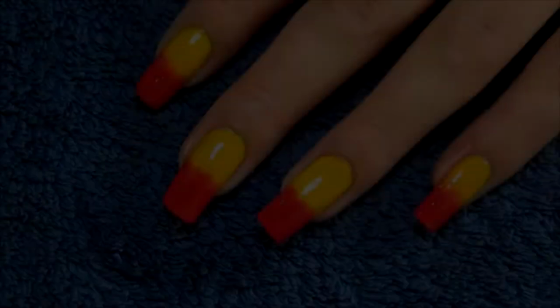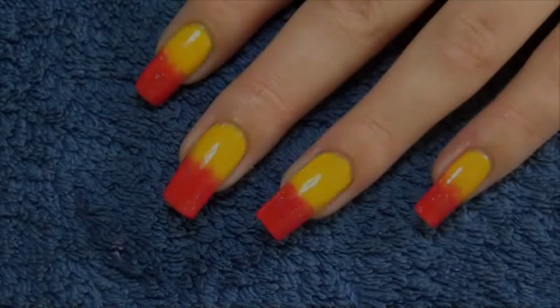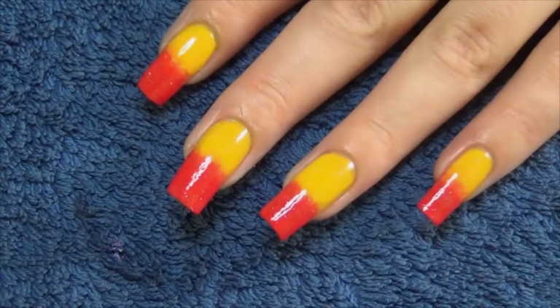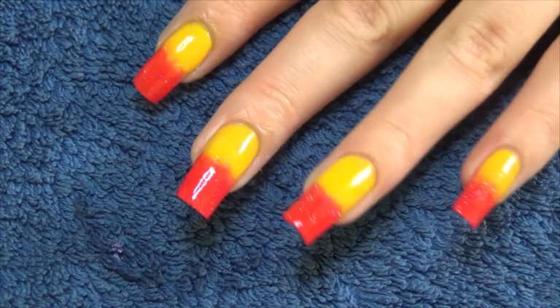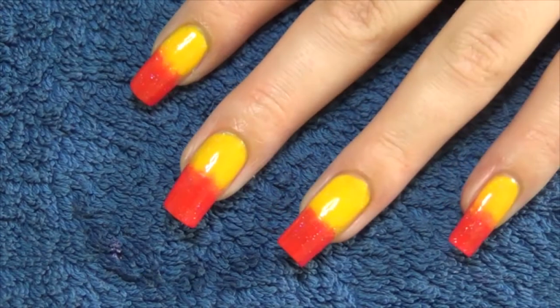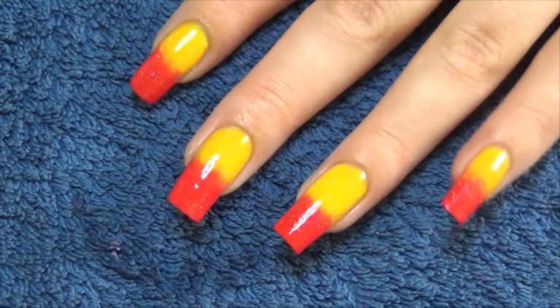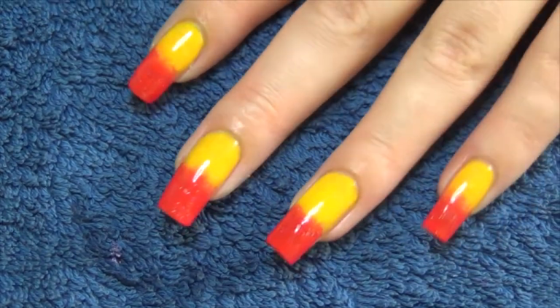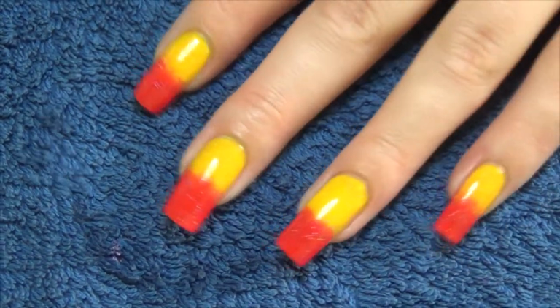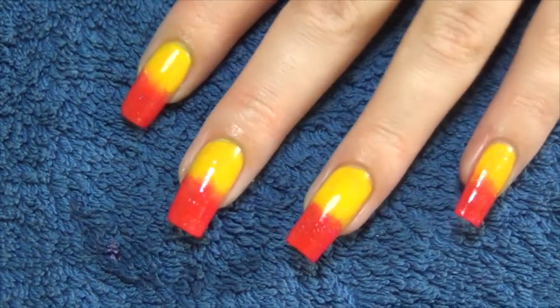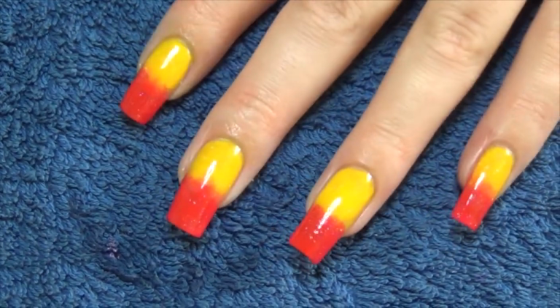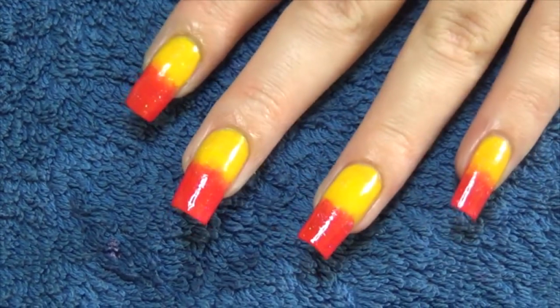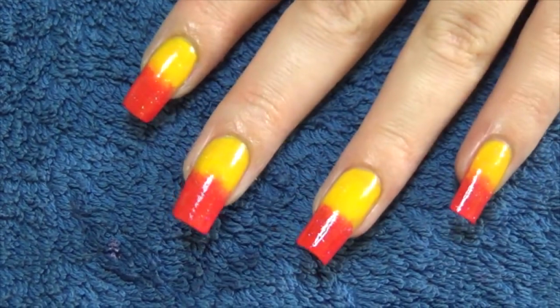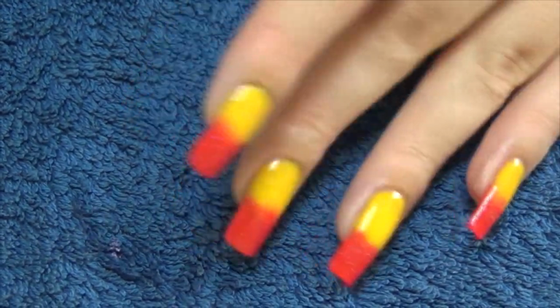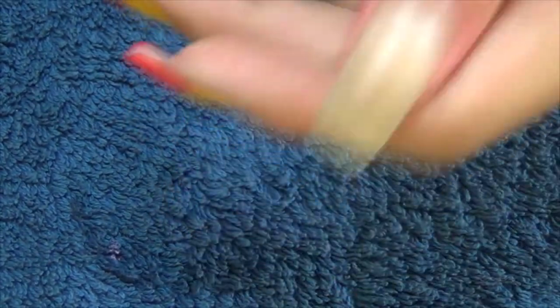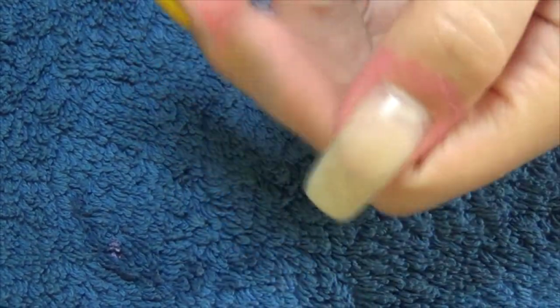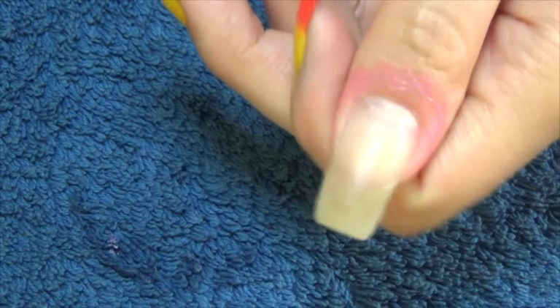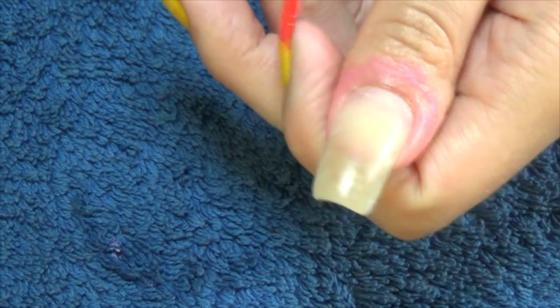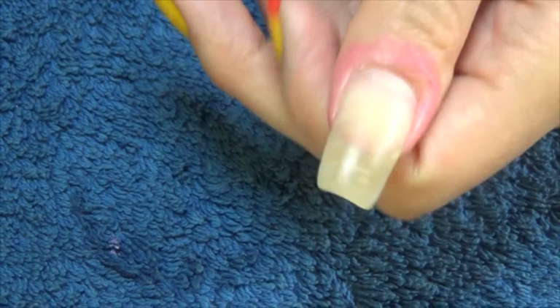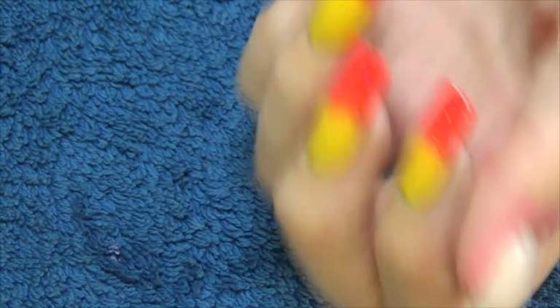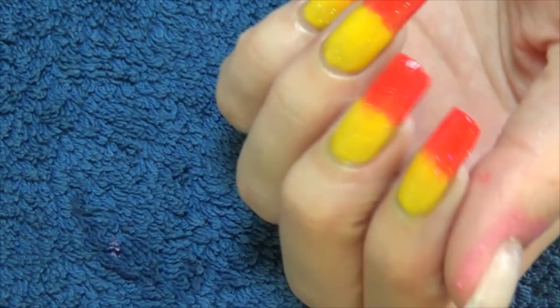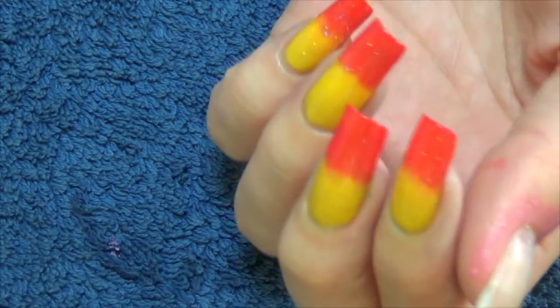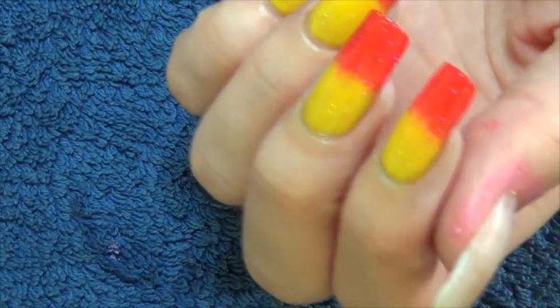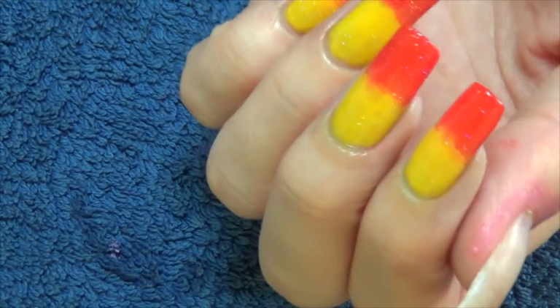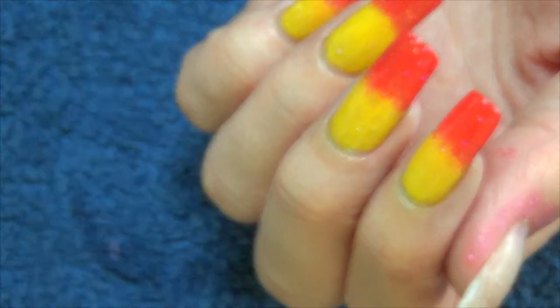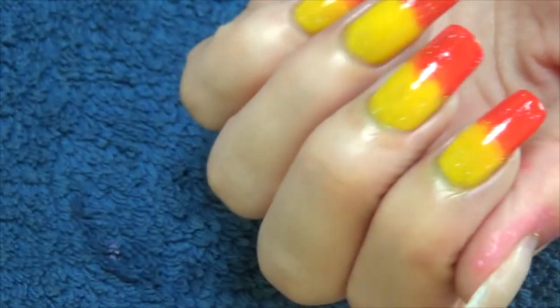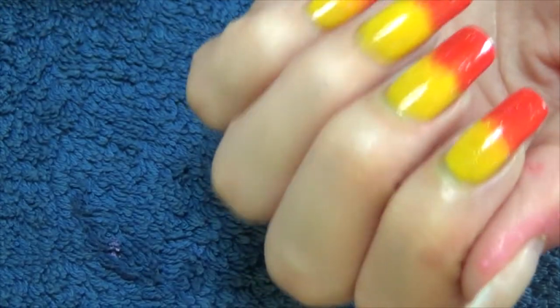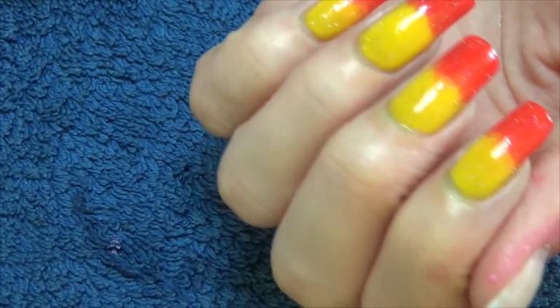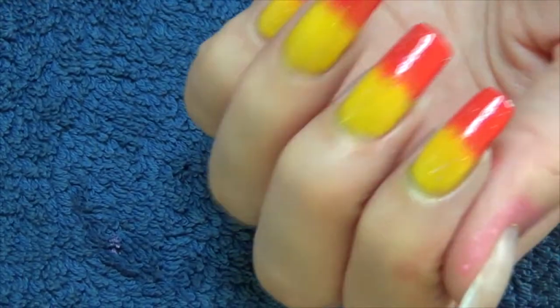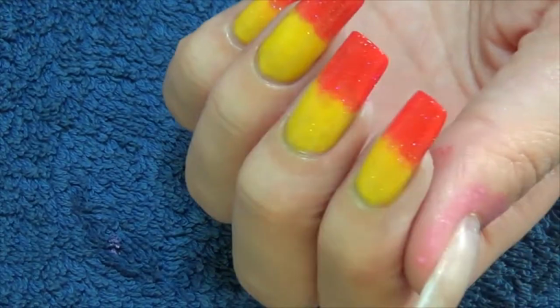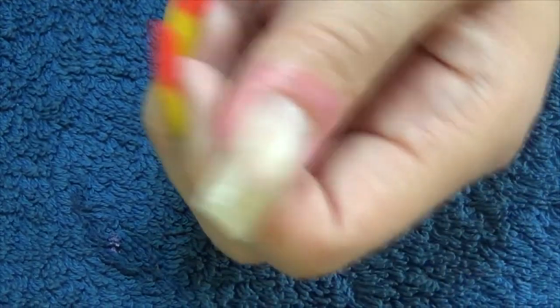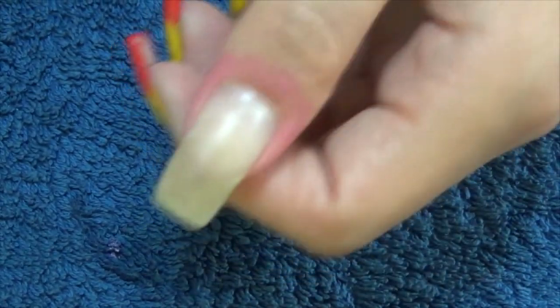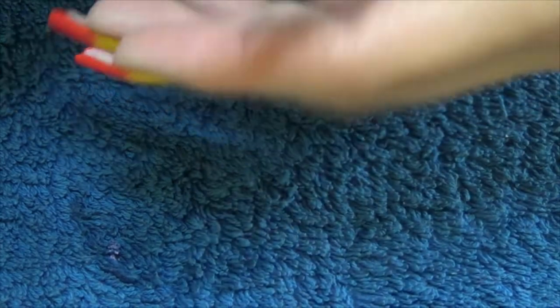Hi guys, so for this week's manicure I've started with just a base coat. I'm then going to use a makeup sponge and yellow and red and sponge onto my nail.